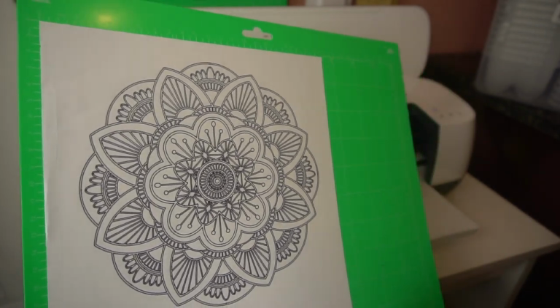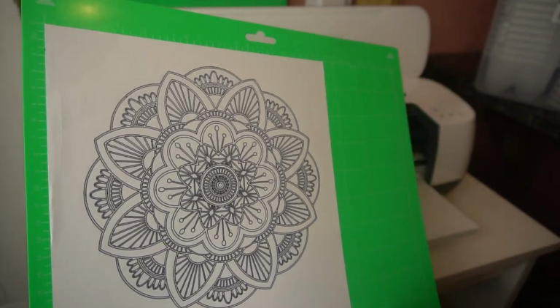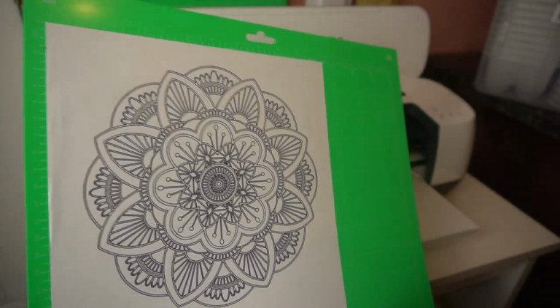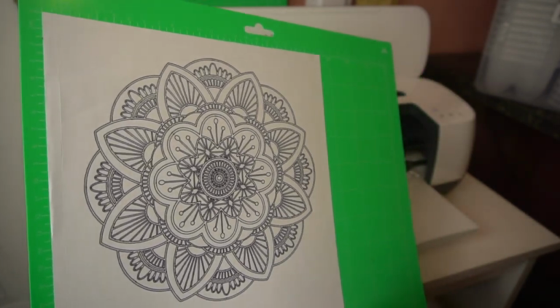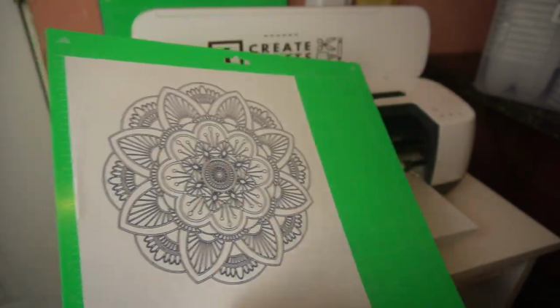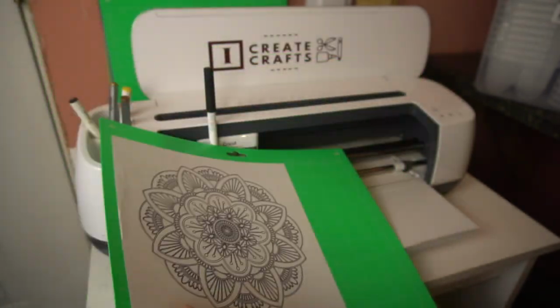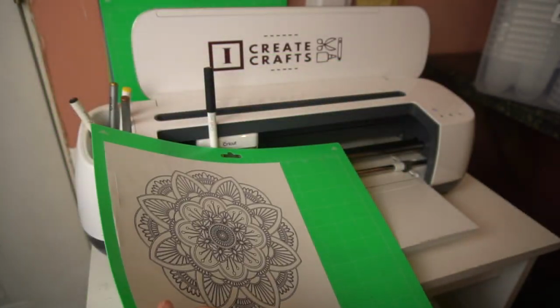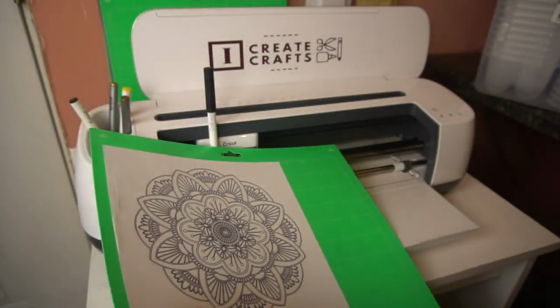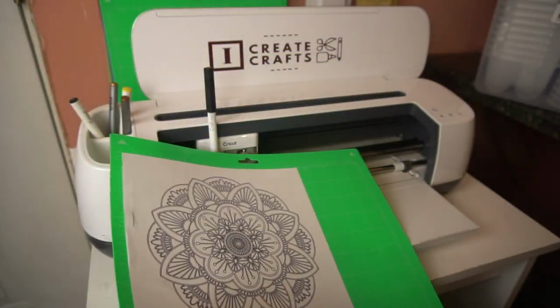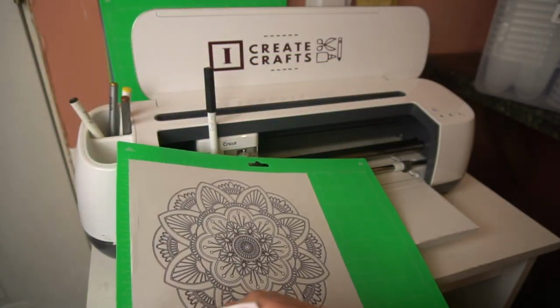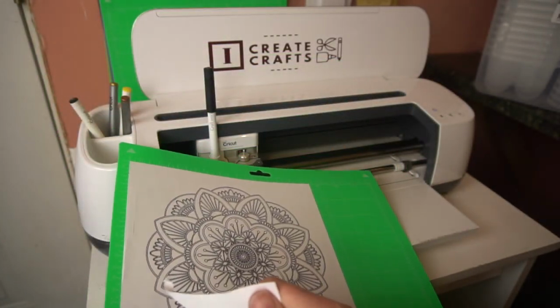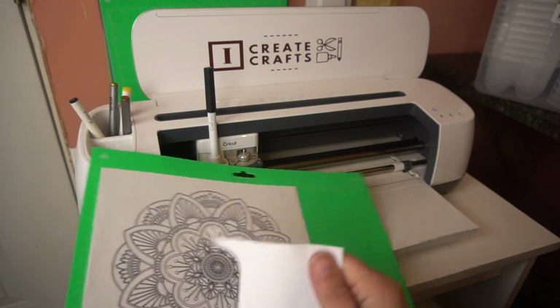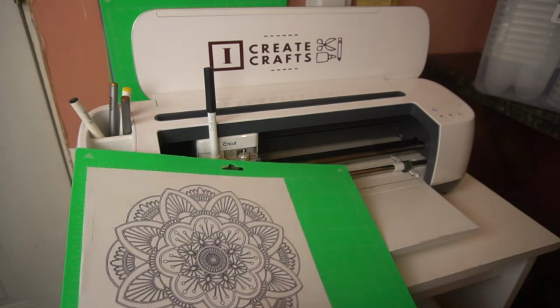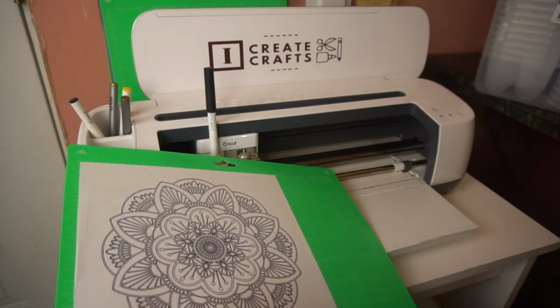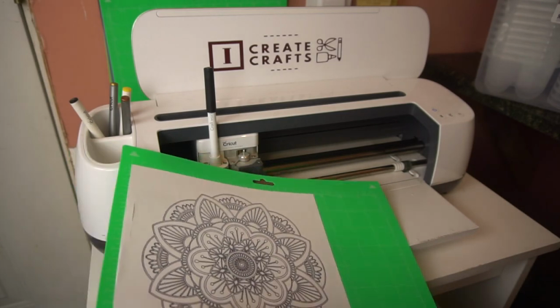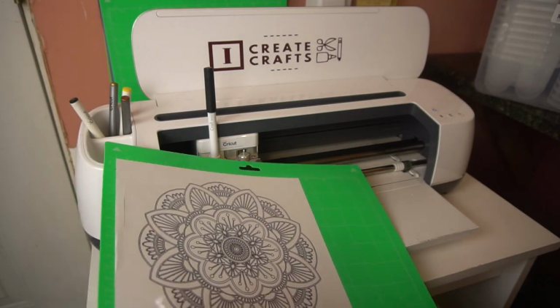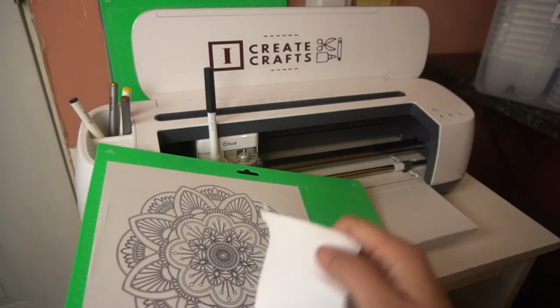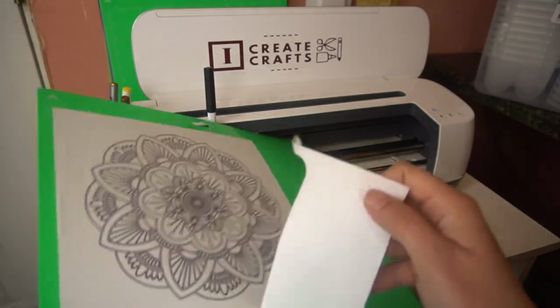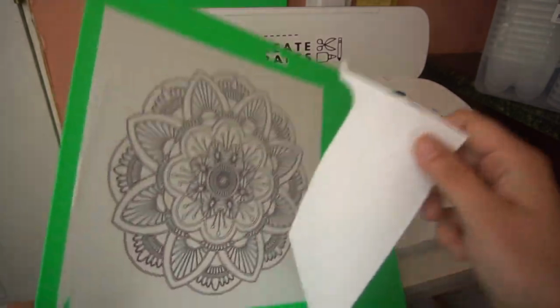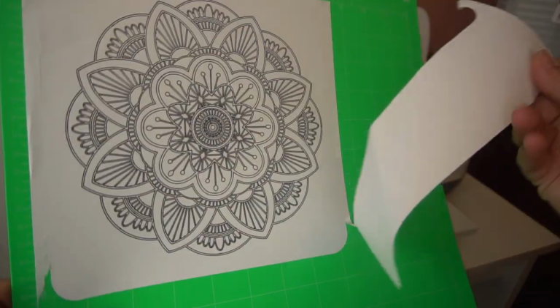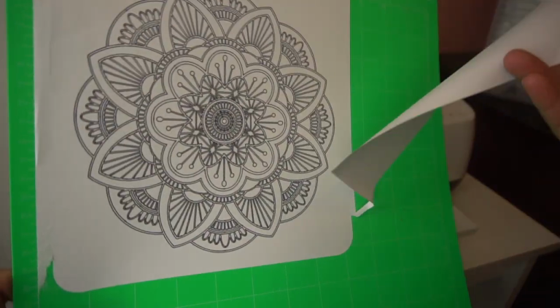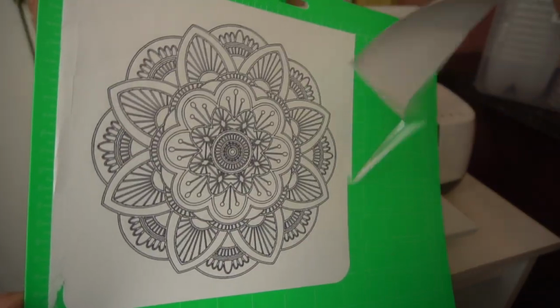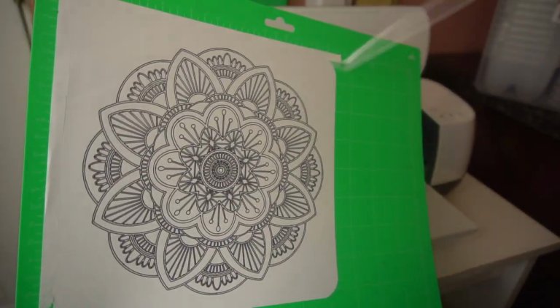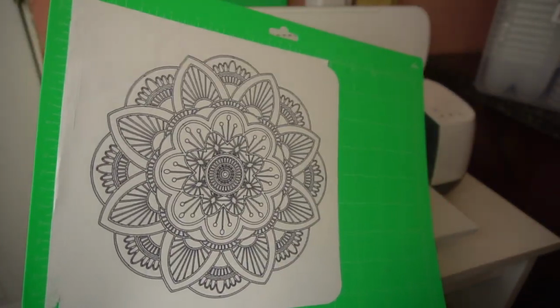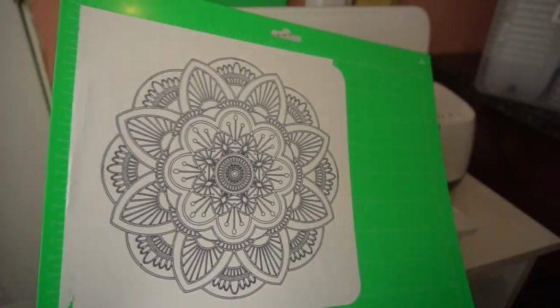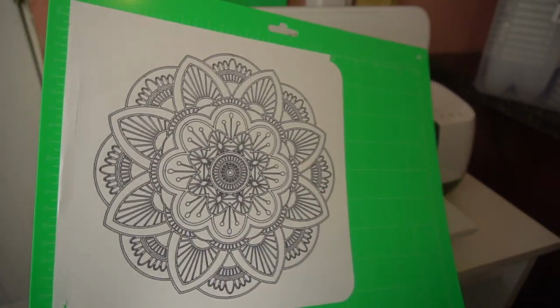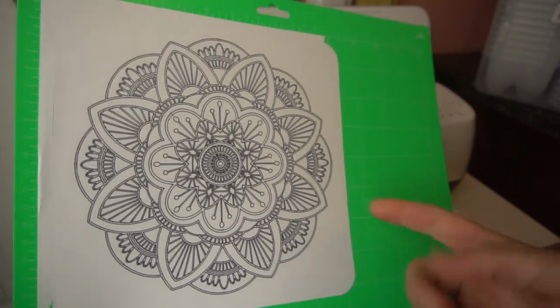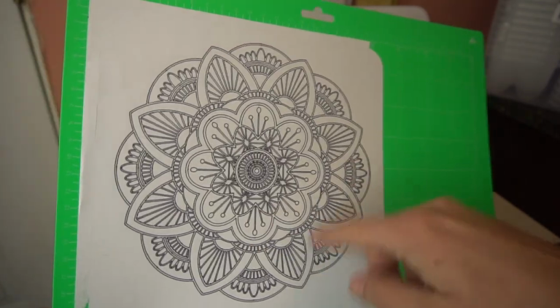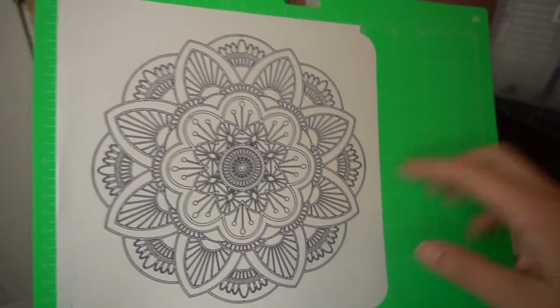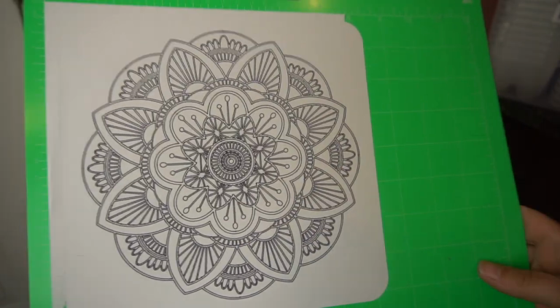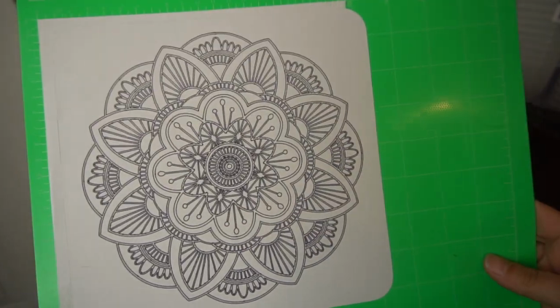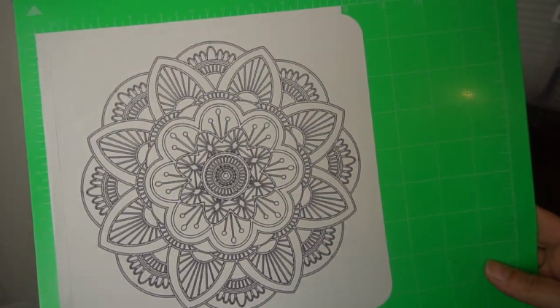In design space, I went in and made it so I could take it out basically — it has a nice edge to it like this so I can take this off and finish coloring it.